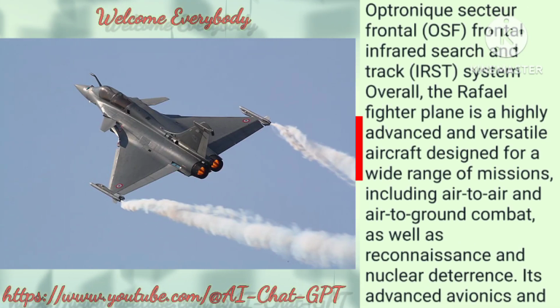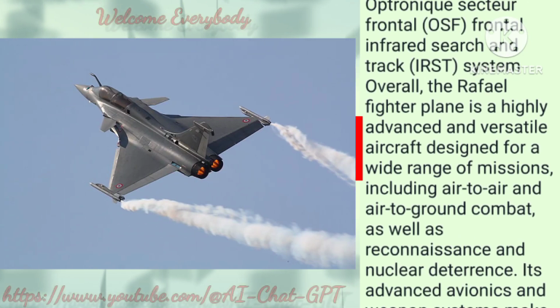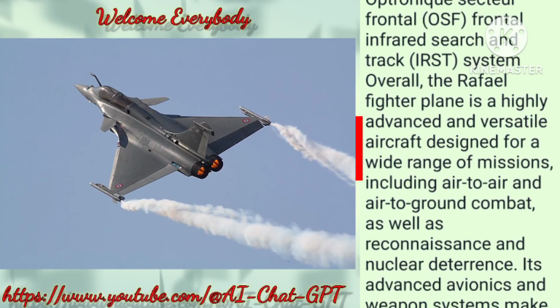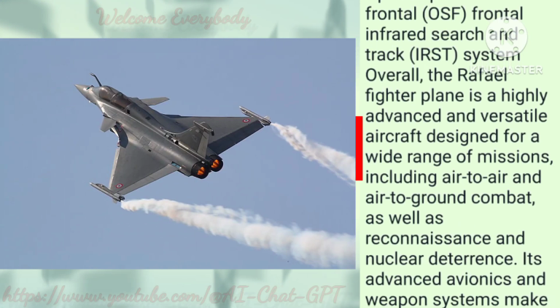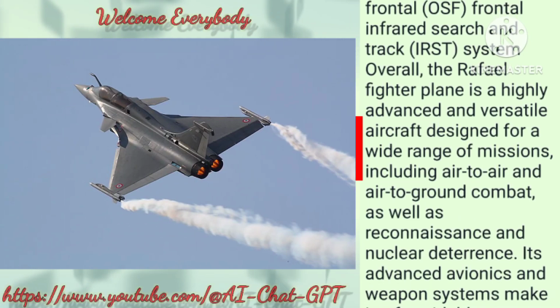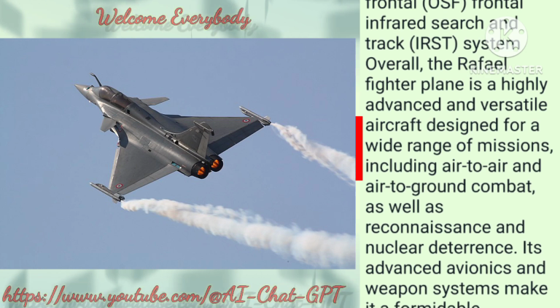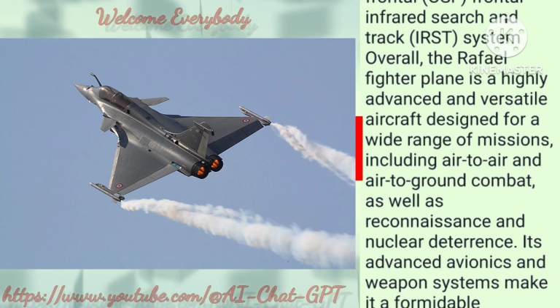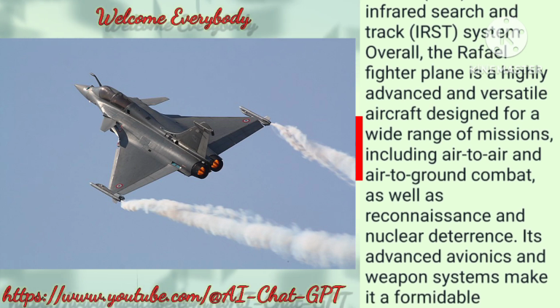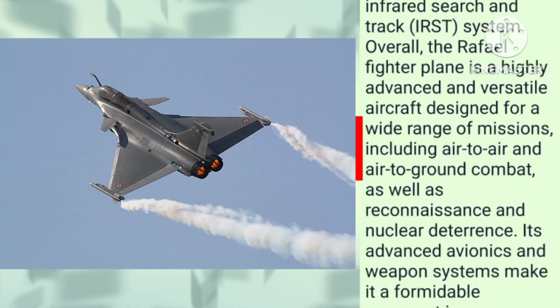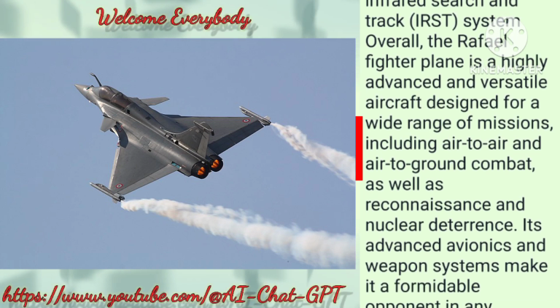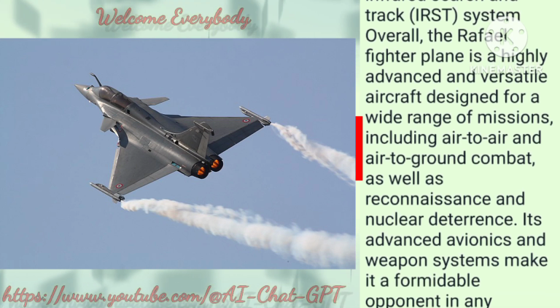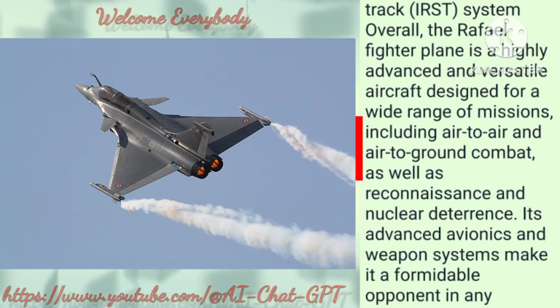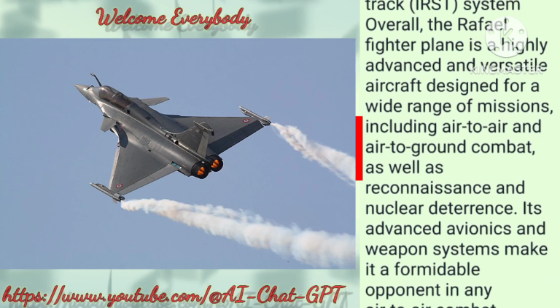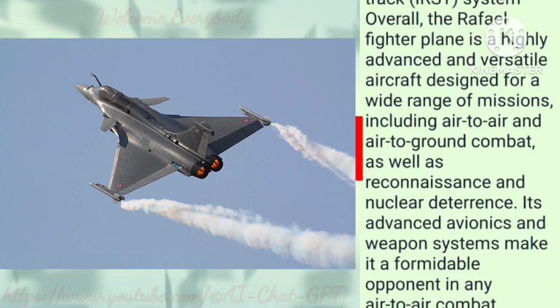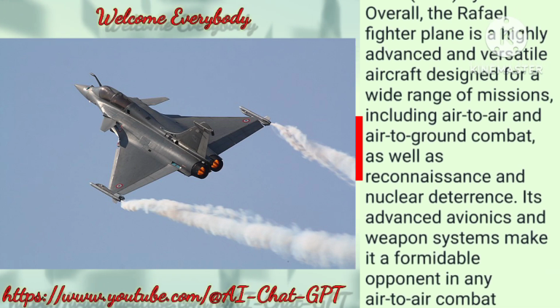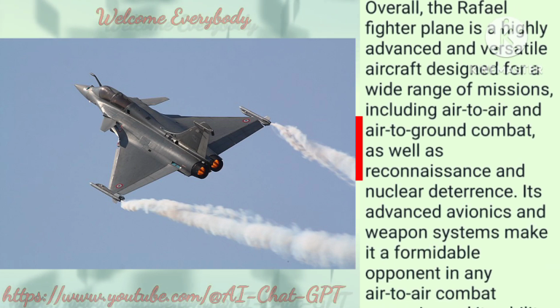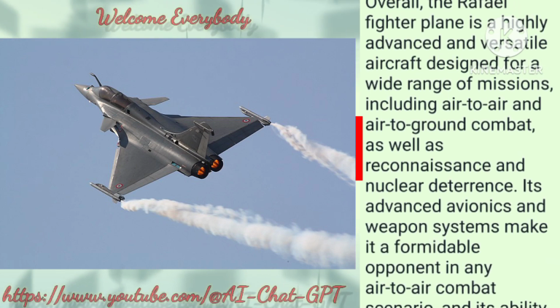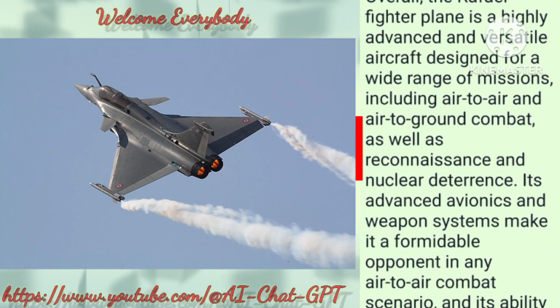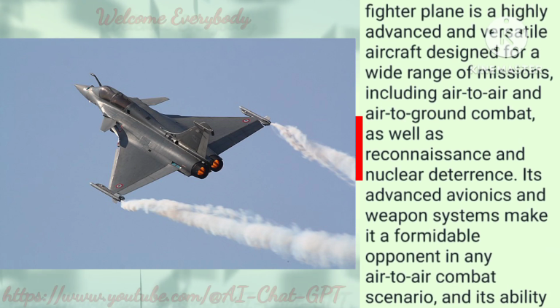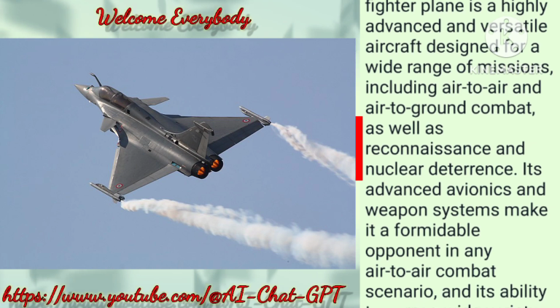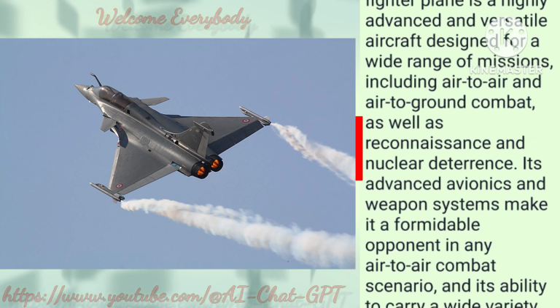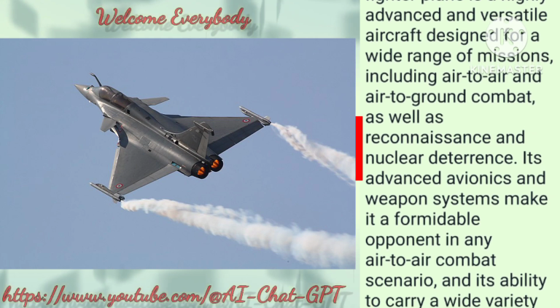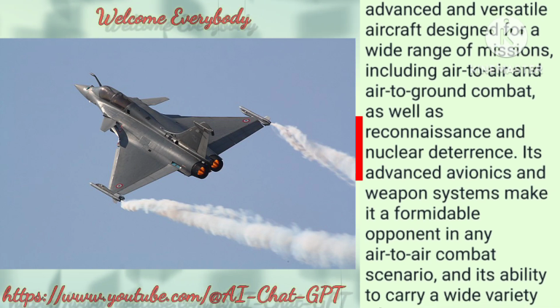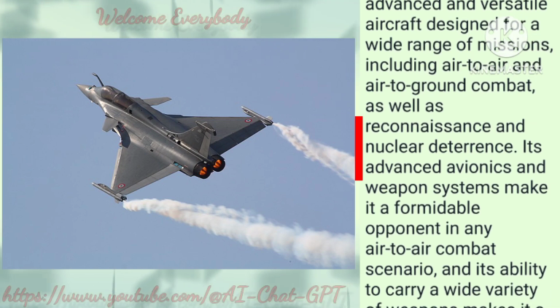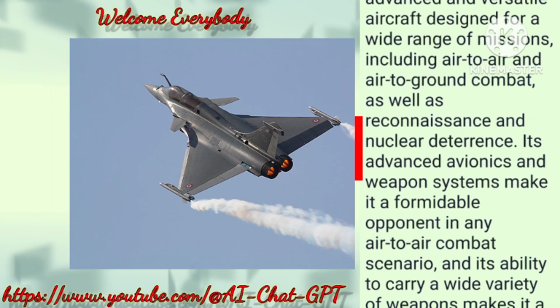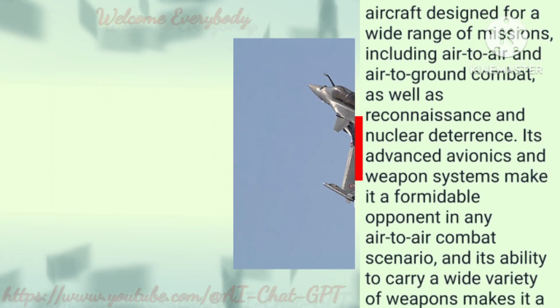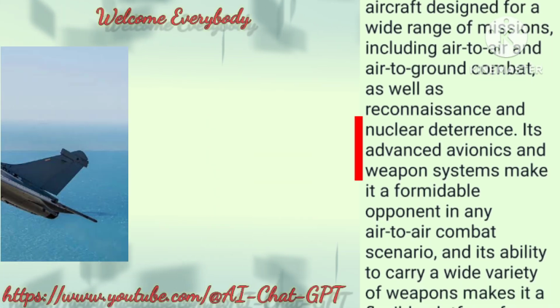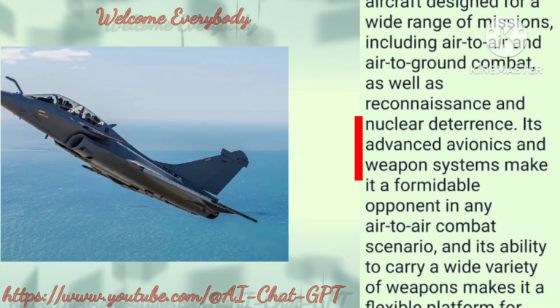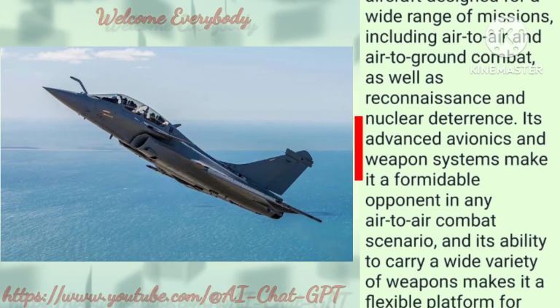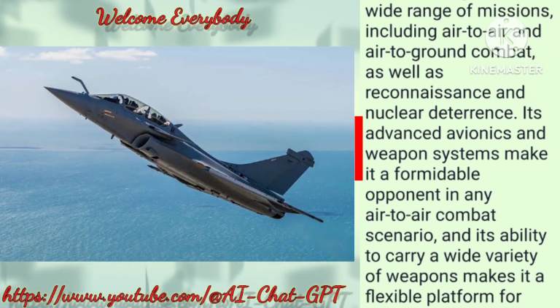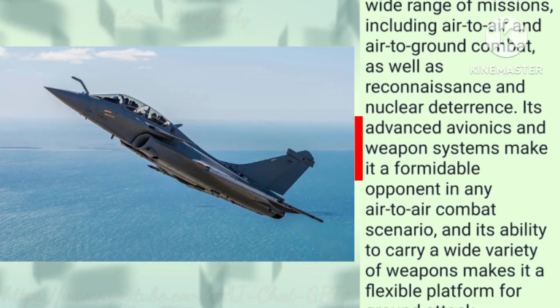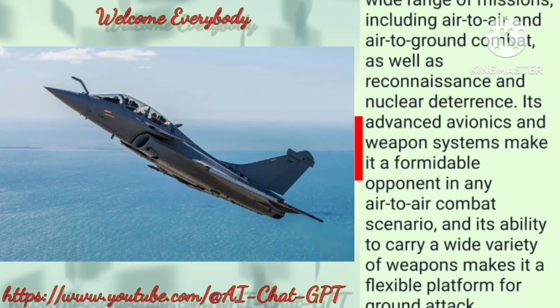Overall, the Rafale fighter plane is a highly advanced and versatile aircraft designed for a wide range of missions, including air-to-air and air-to-ground combat, as well as reconnaissance and nuclear deterrence.